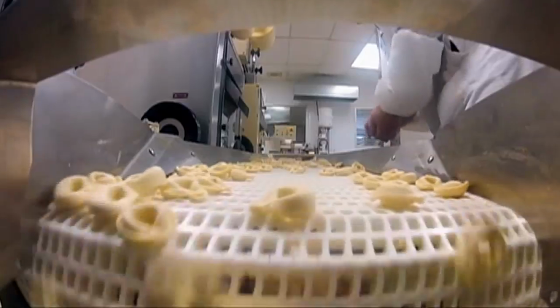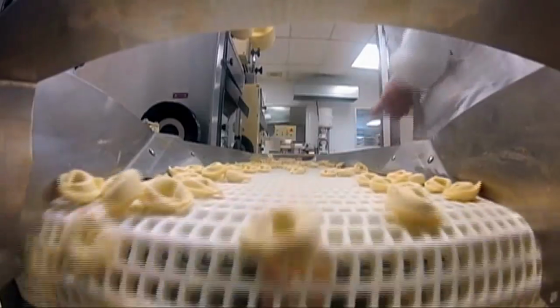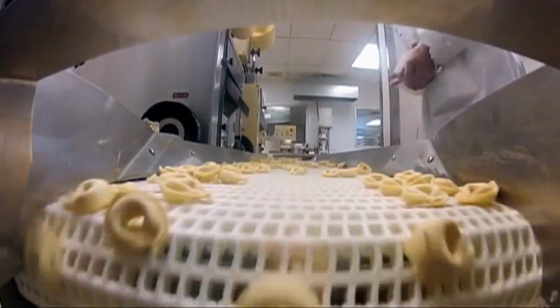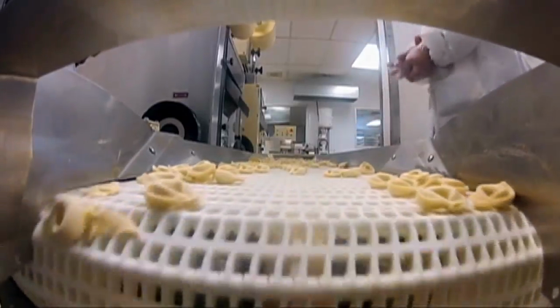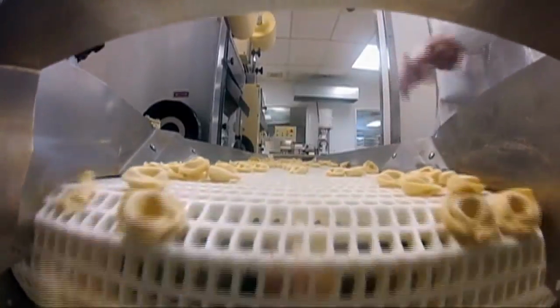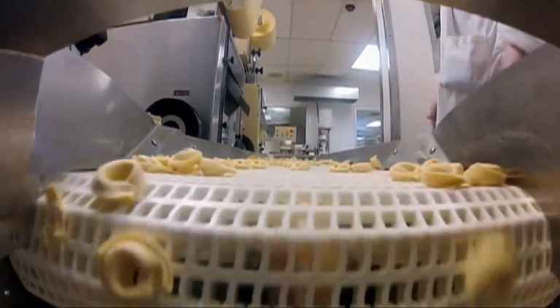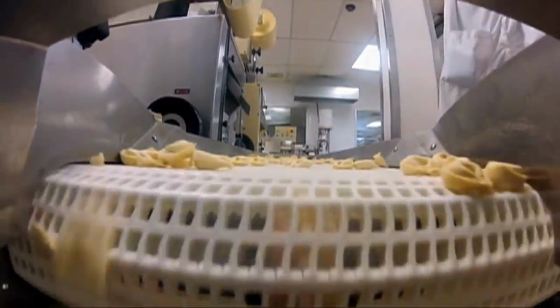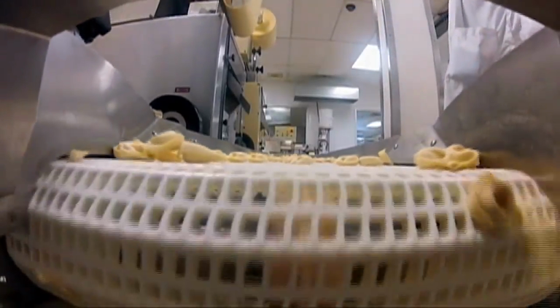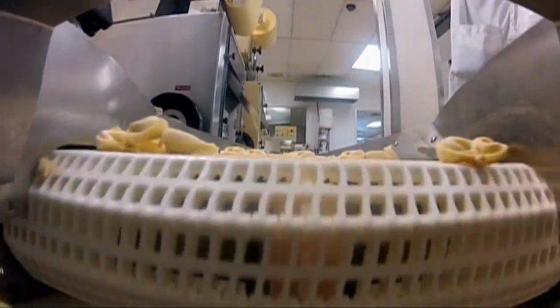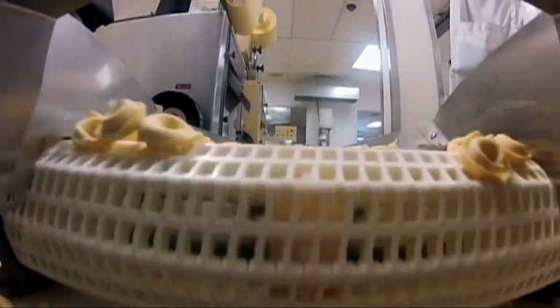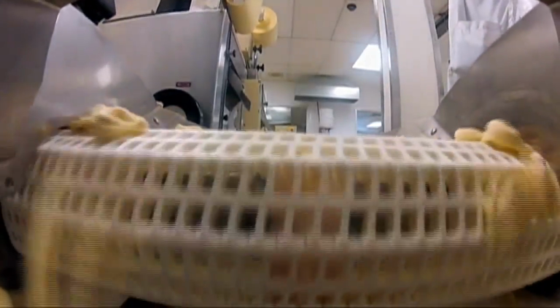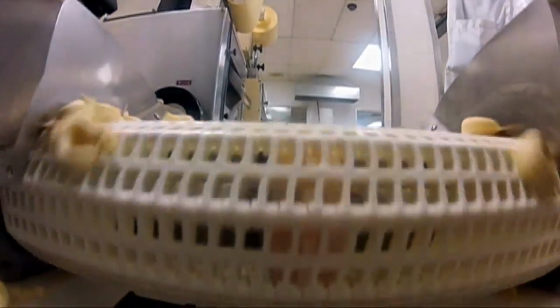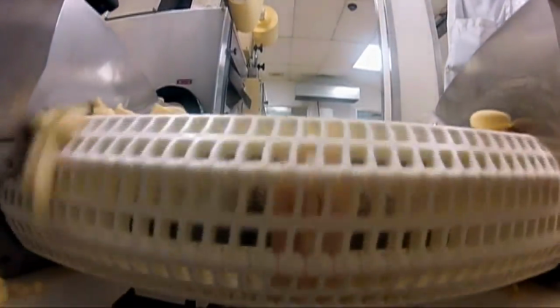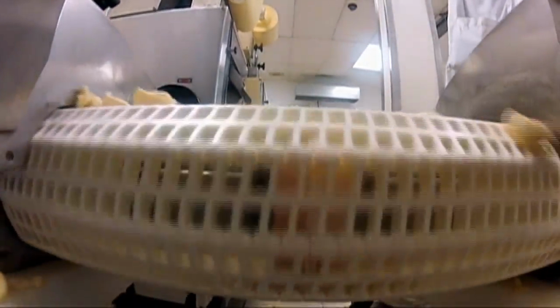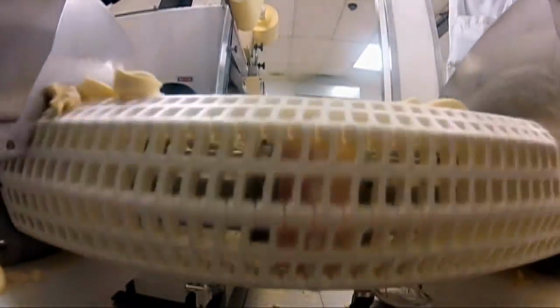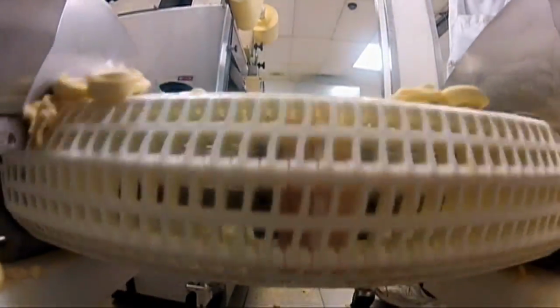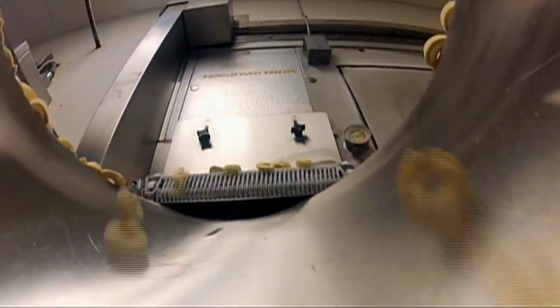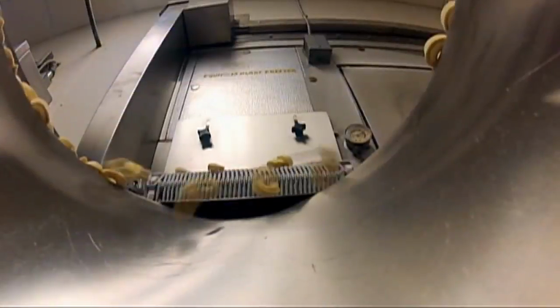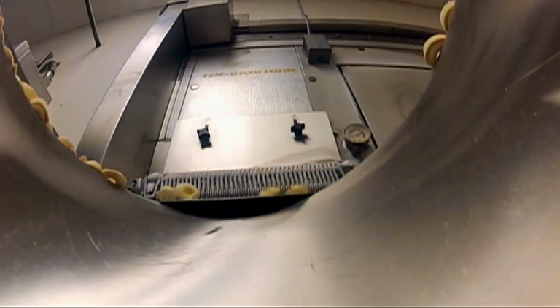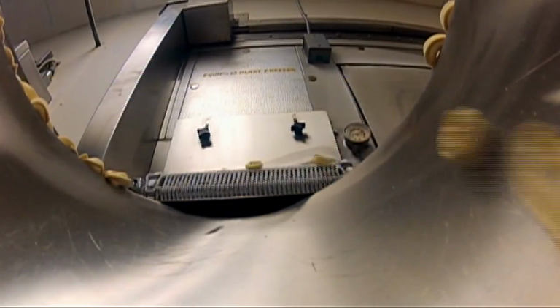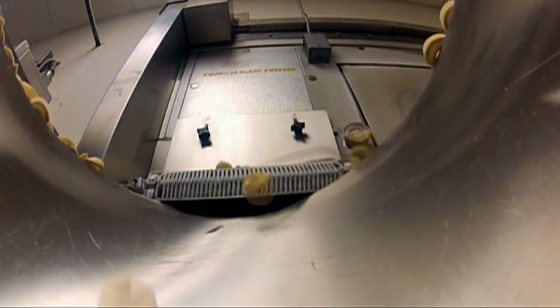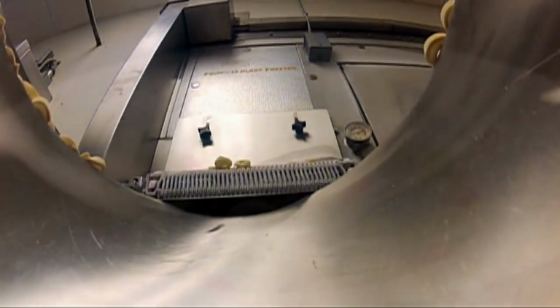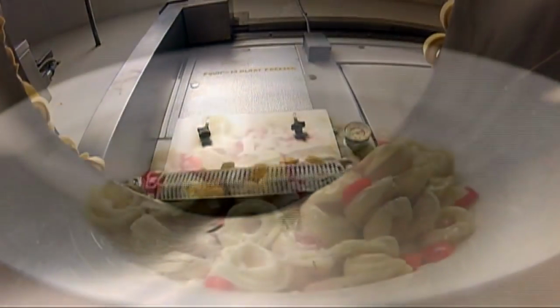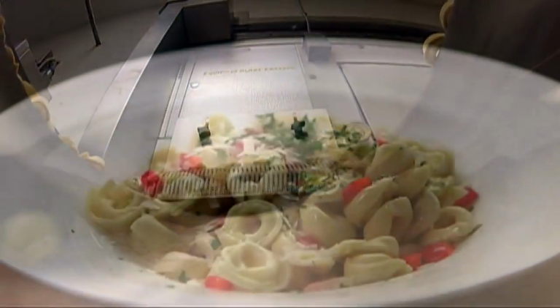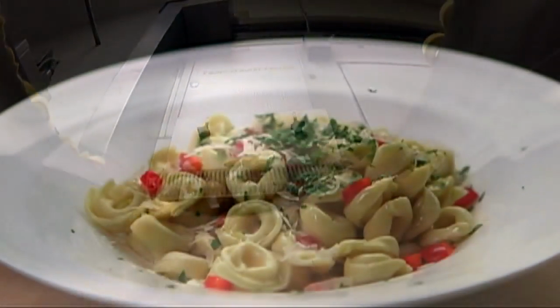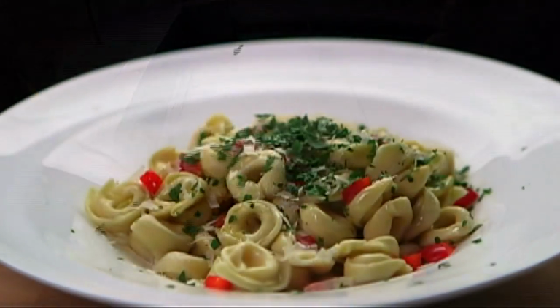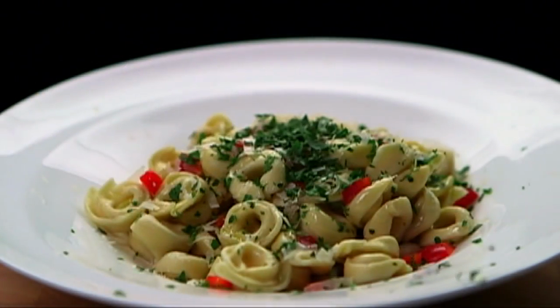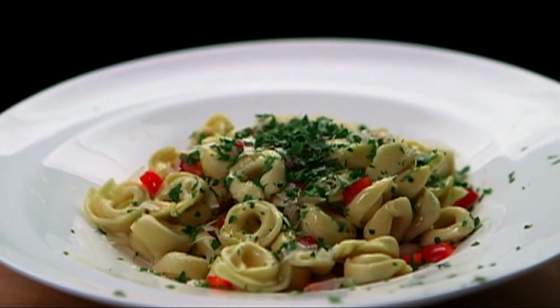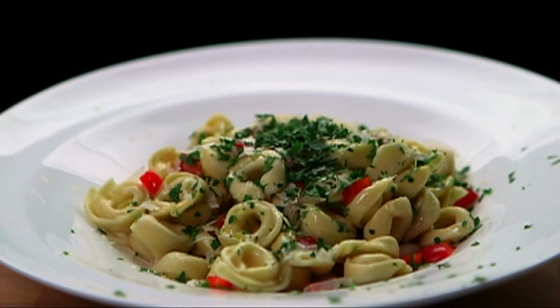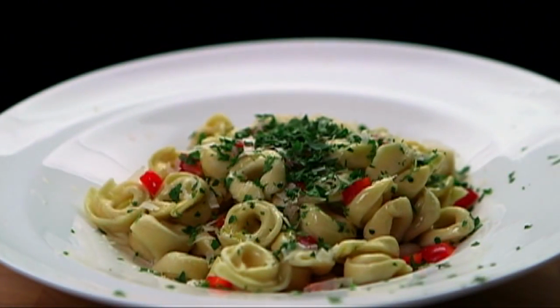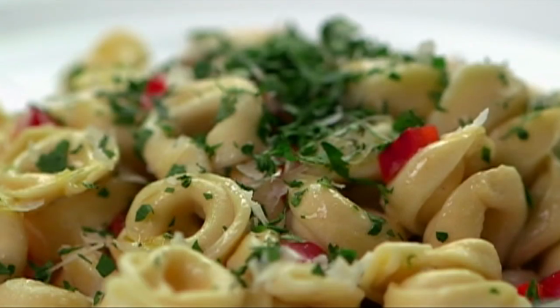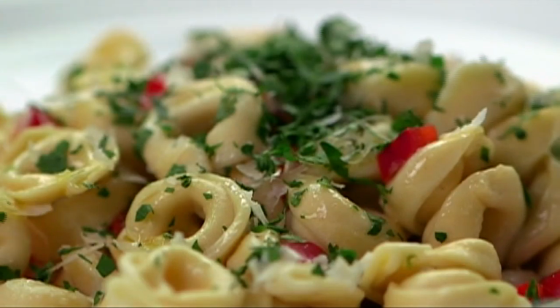Legend has it, tortellini was first made in Bologna, Italy. Its shape was inspired by Venus, the goddess of love, and the shape of her belly button.